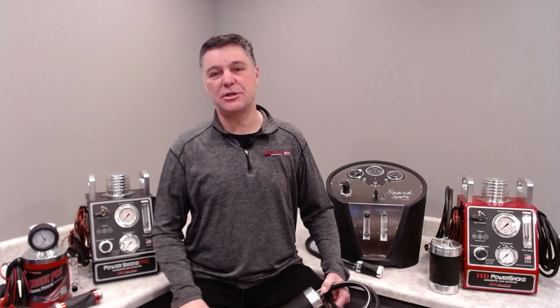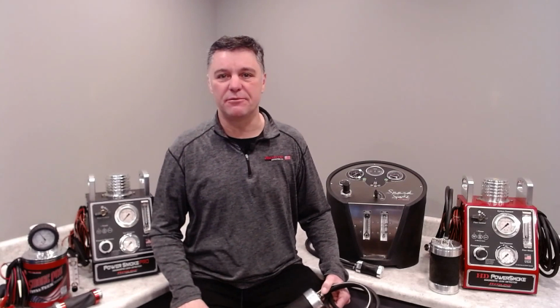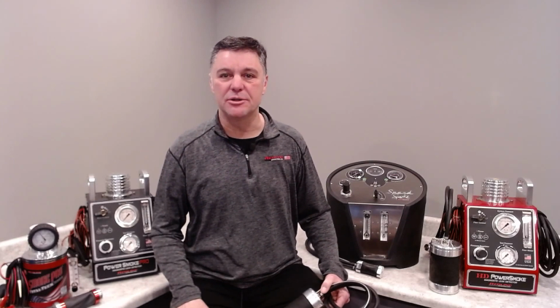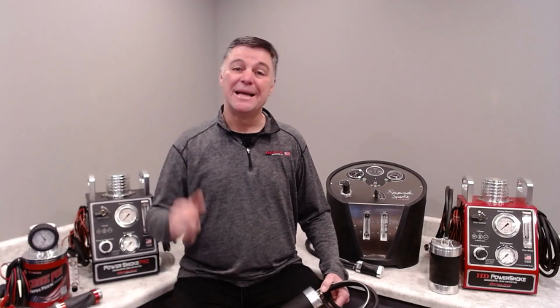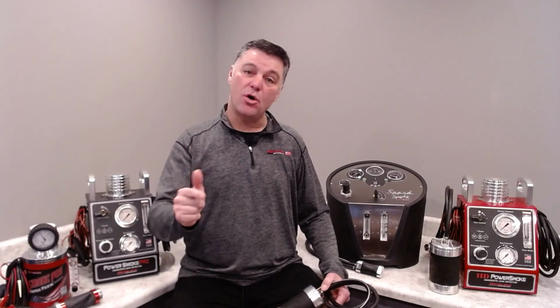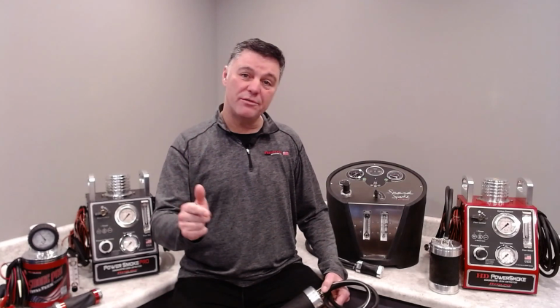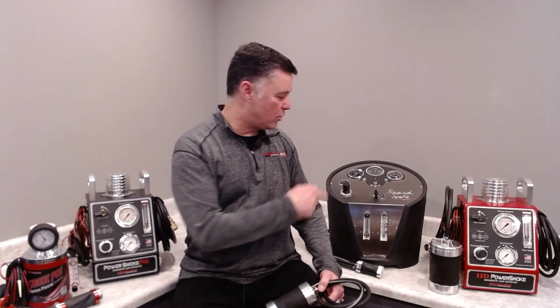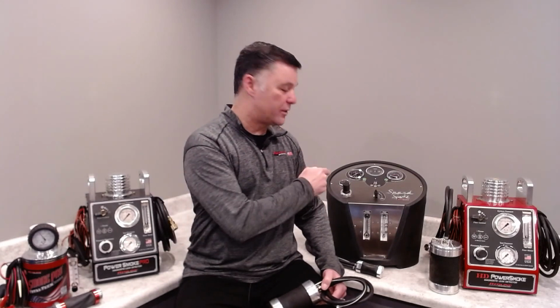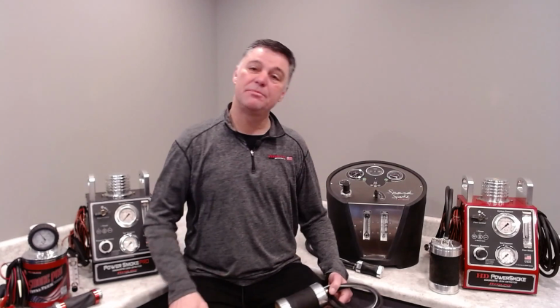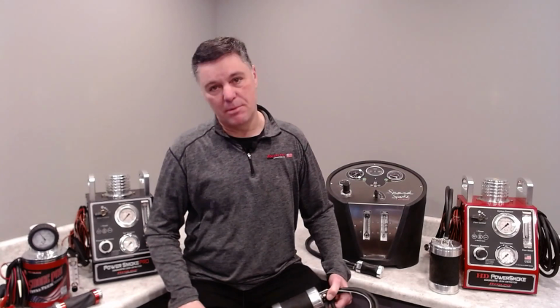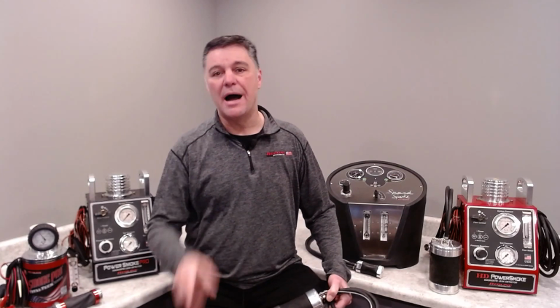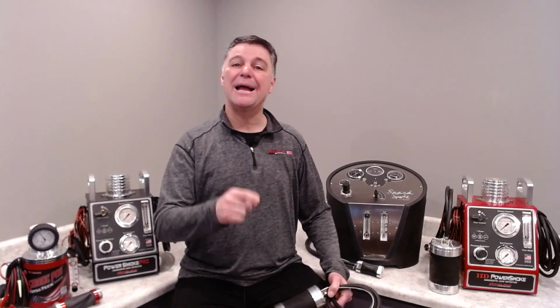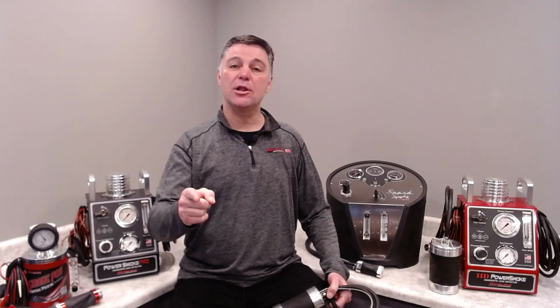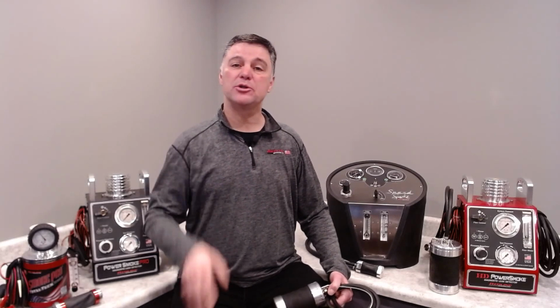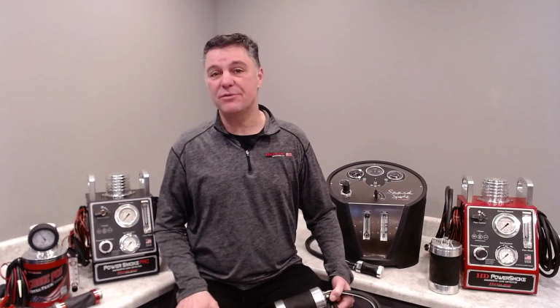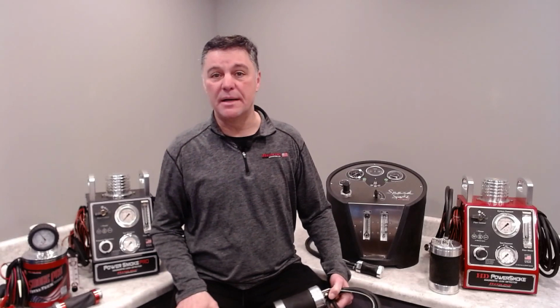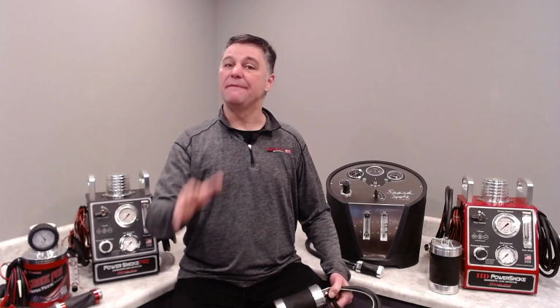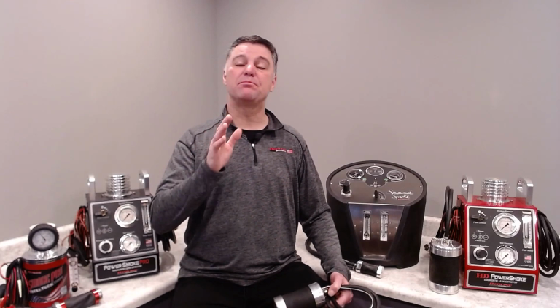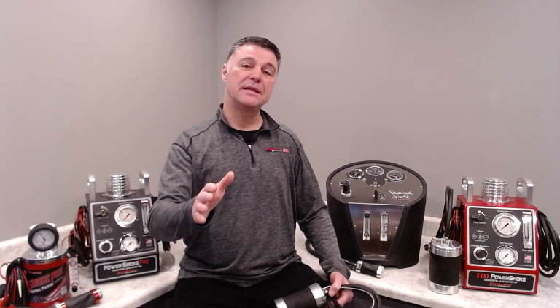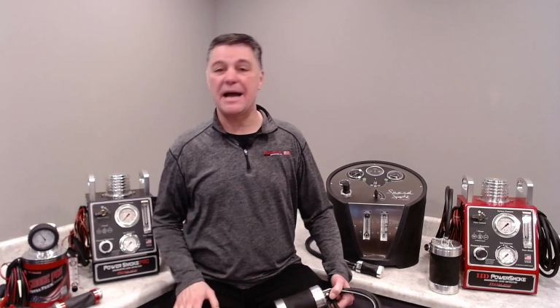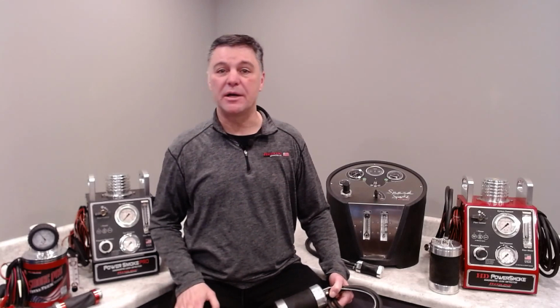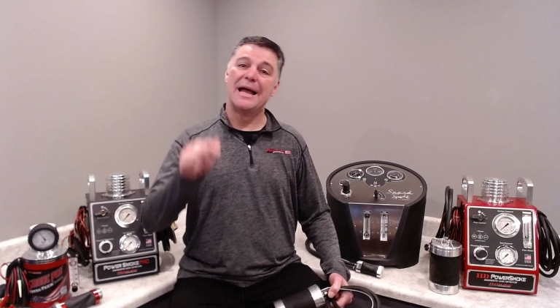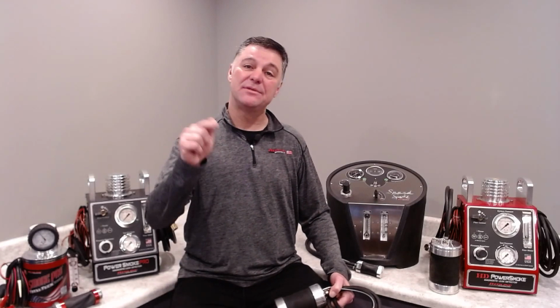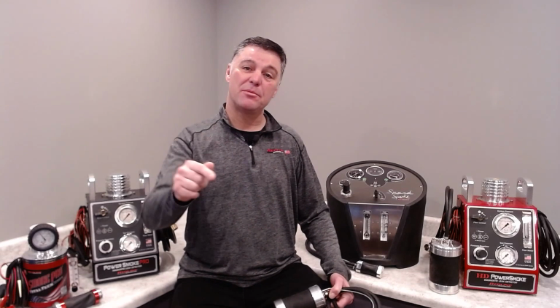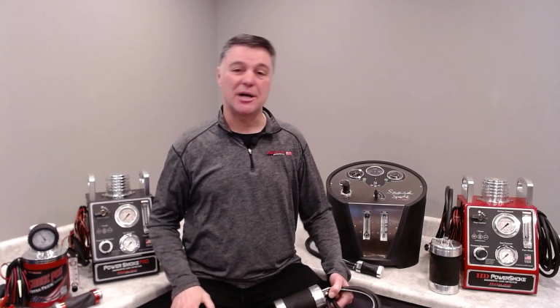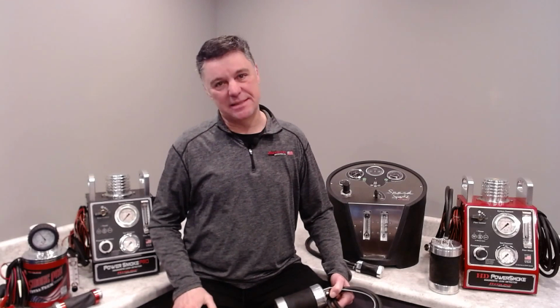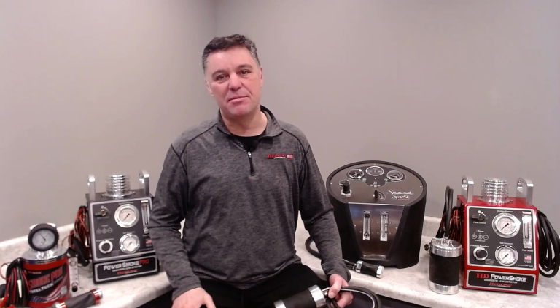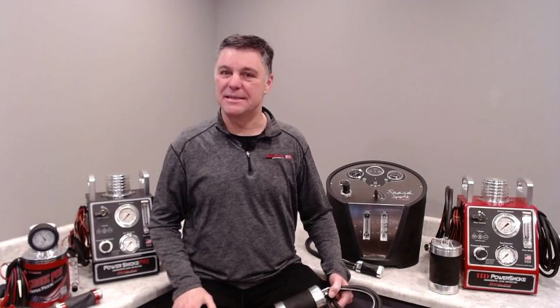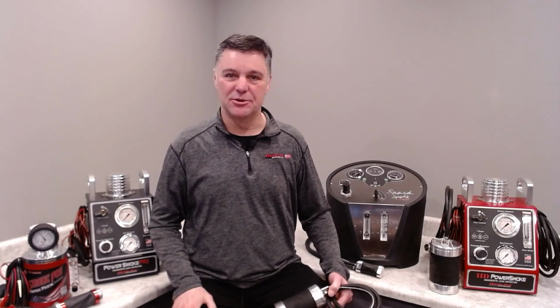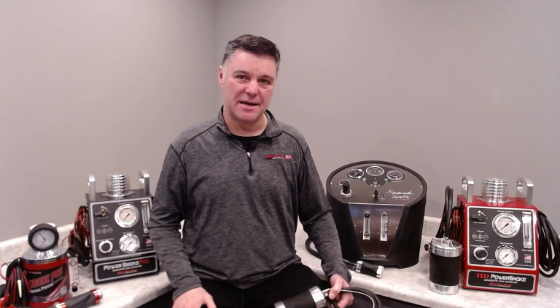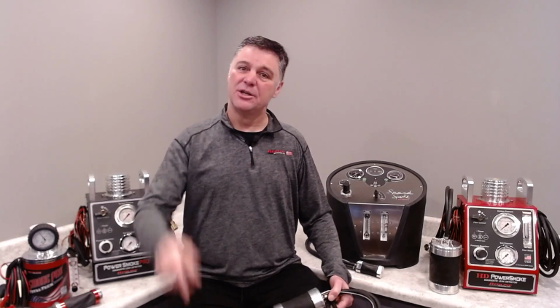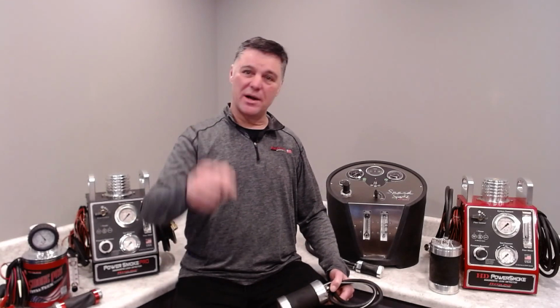The Power Intake is included with the Power Smoke Pro and the HD Power Smoke — two pieces of equipment that OEMs have mandated for their dealerships for years. It's also available with the new Speed Smoke, a high- and low-pressure piece of equipment that fits perfectly into the aftermarket and gives aftermarket shops the same capabilities that the dealerships have.